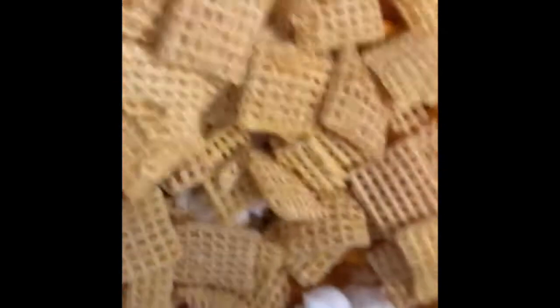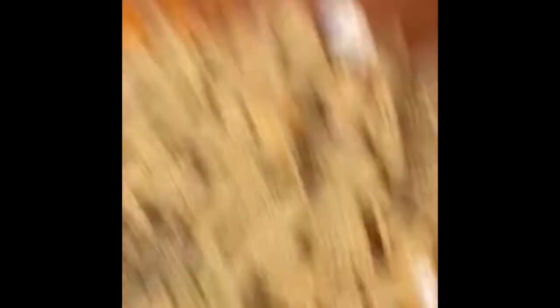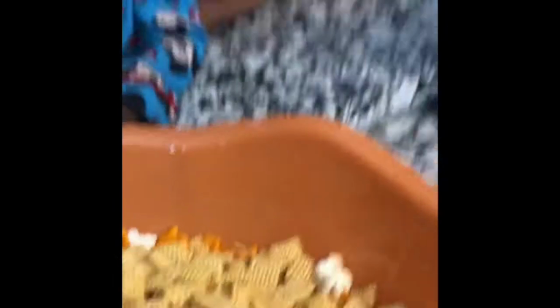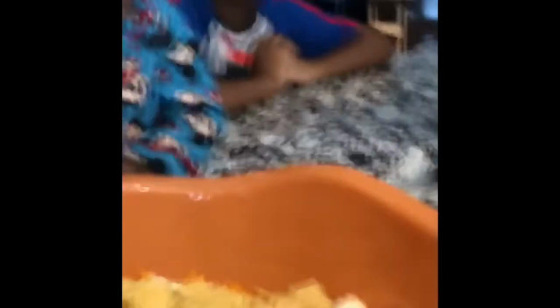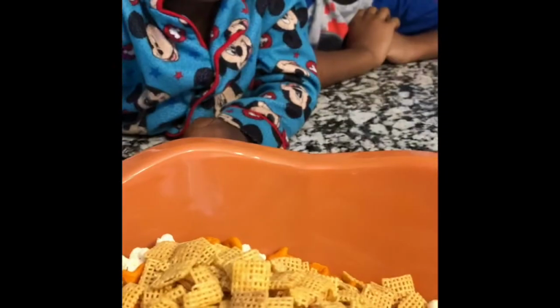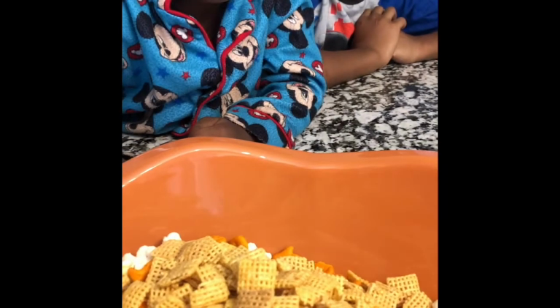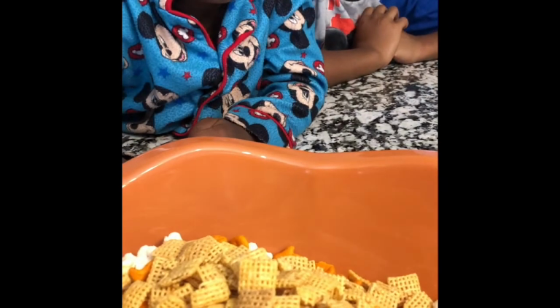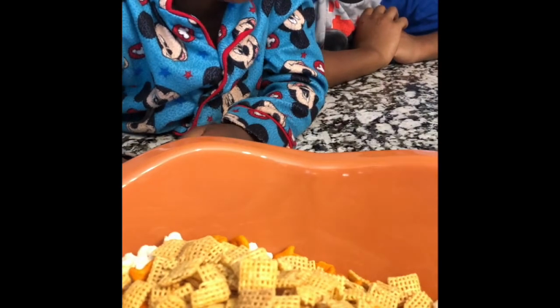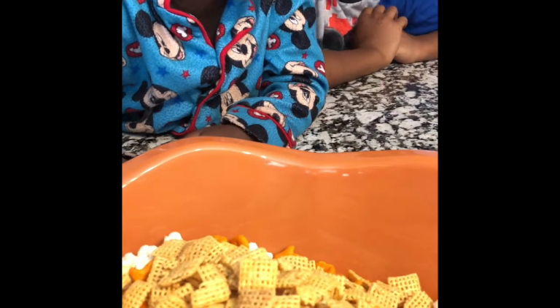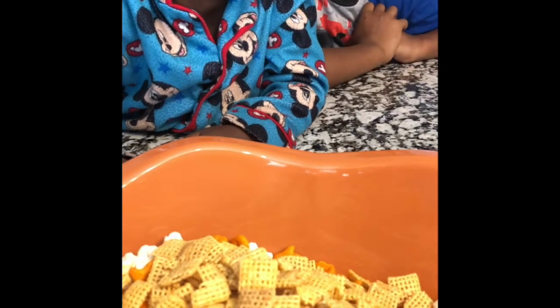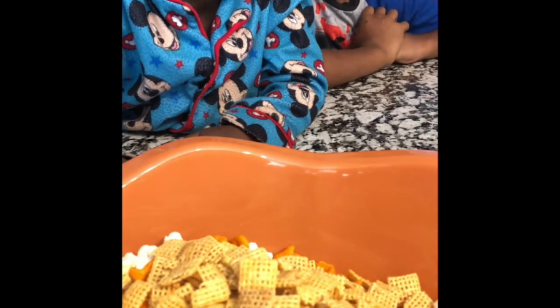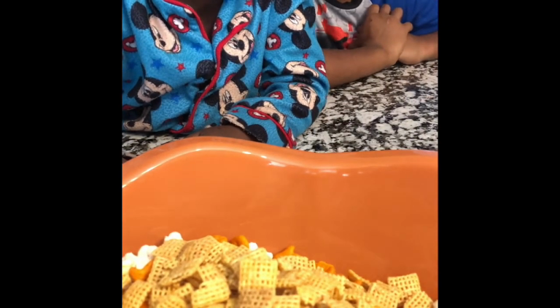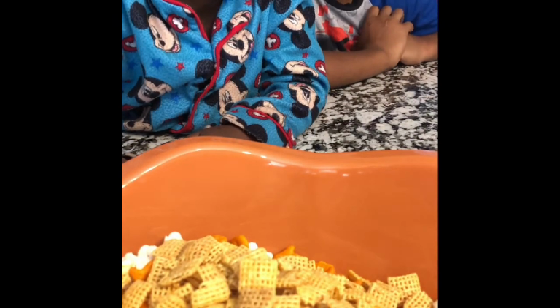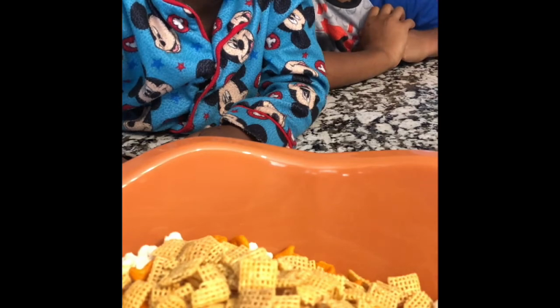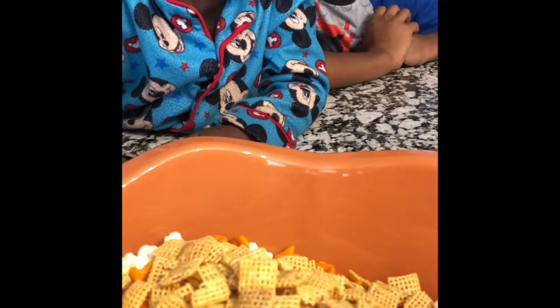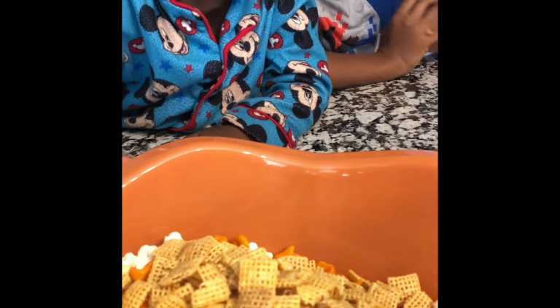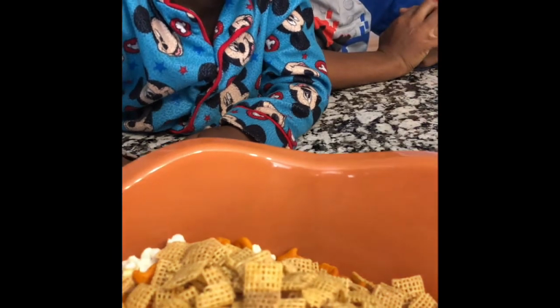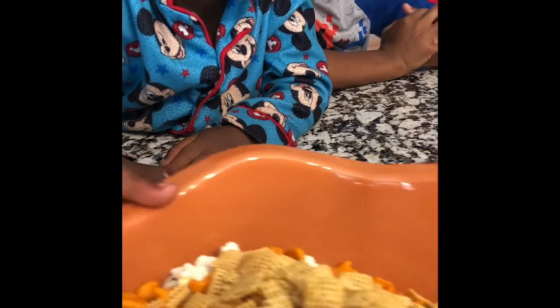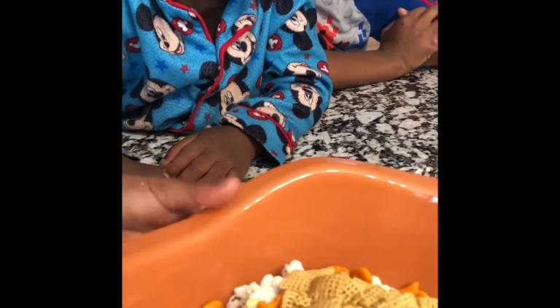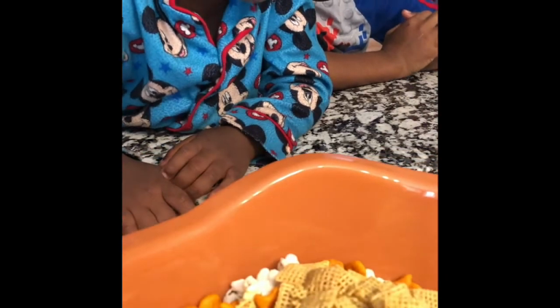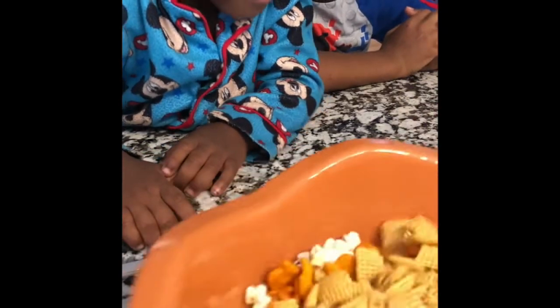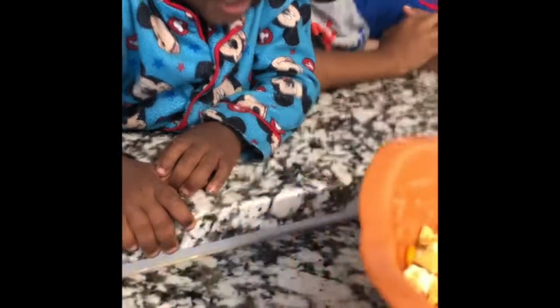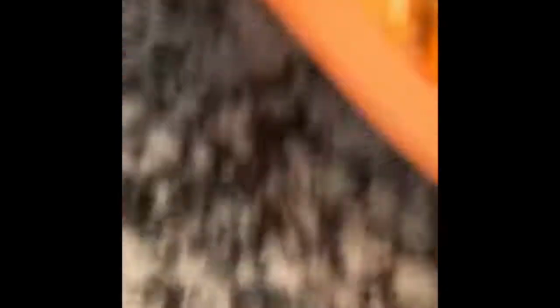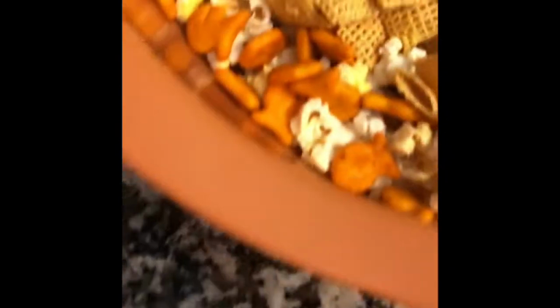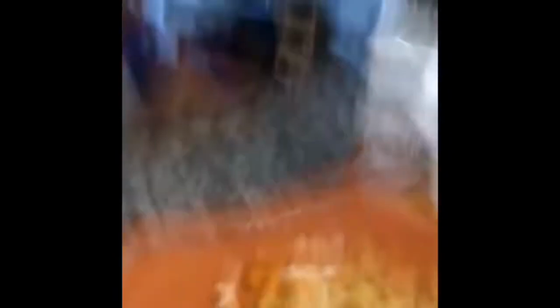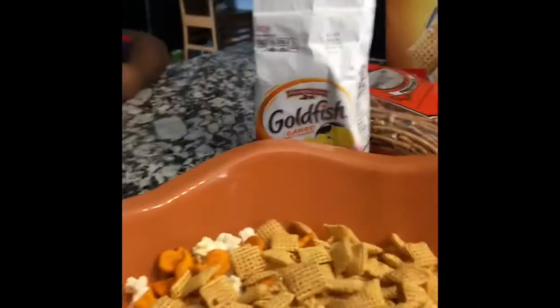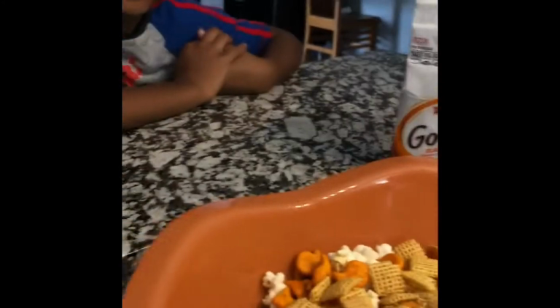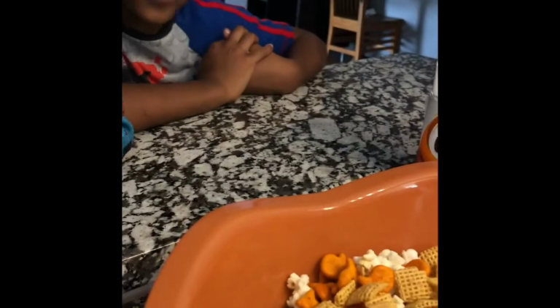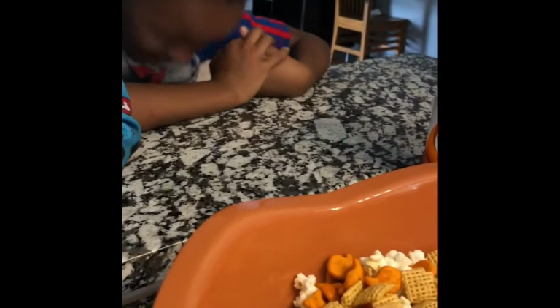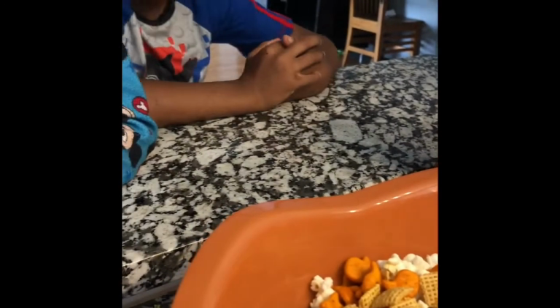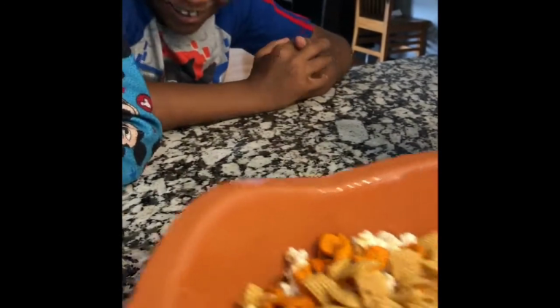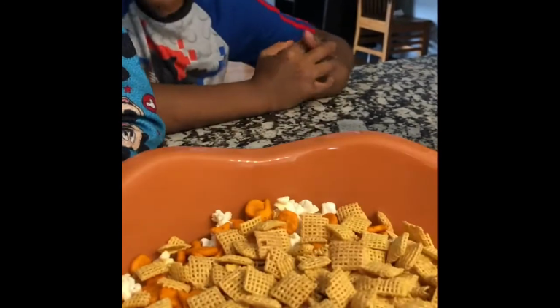The phone fell into the Chex Mix. Oh my goodness, I knocked the box into it. I'm super clumsy, y'all. Next we are going to have BJ. The phone keeps falling. Next we are going to have BJ — see, it is looking good already.